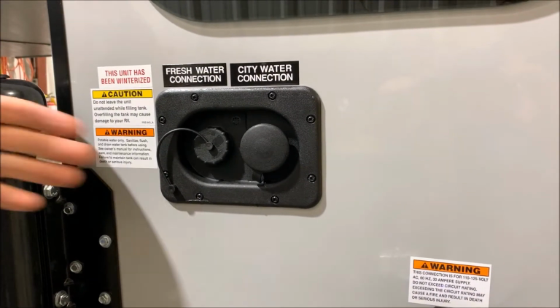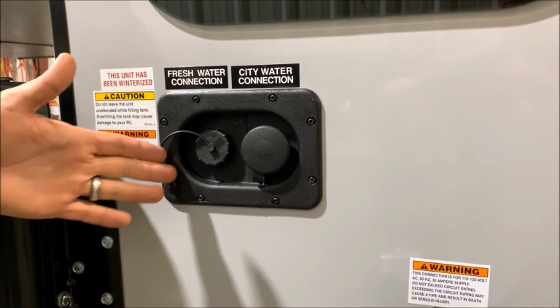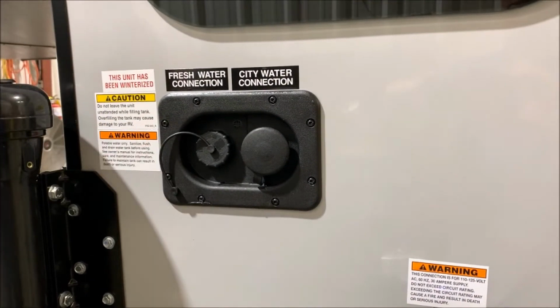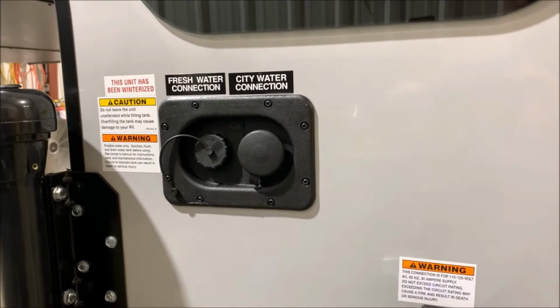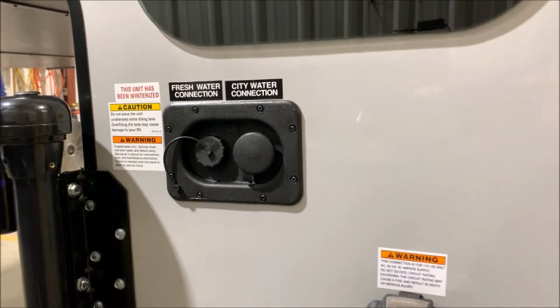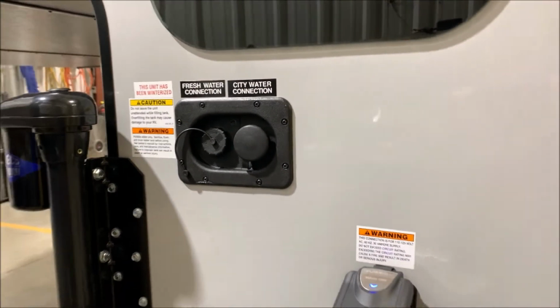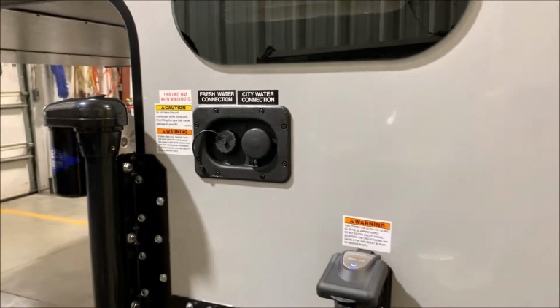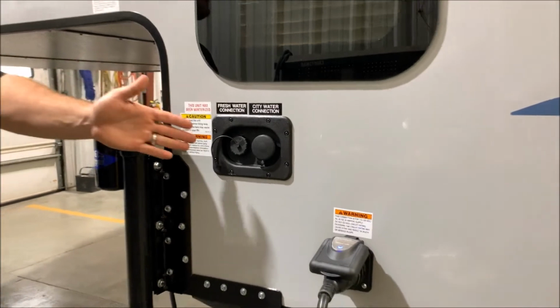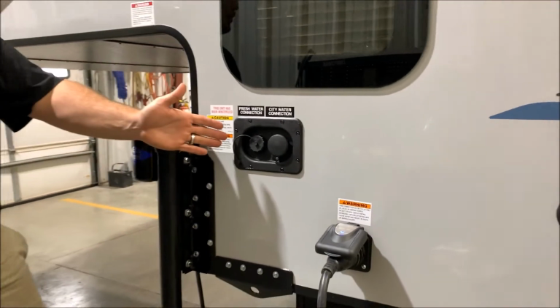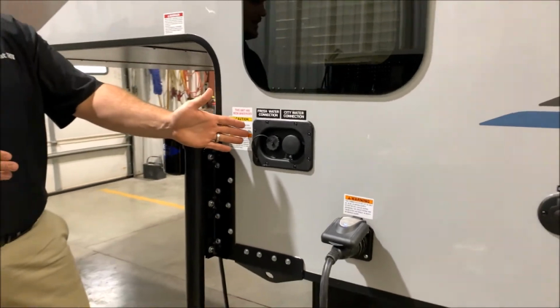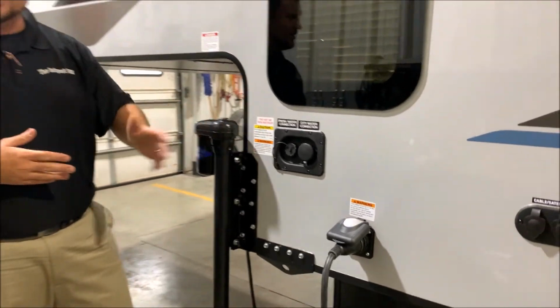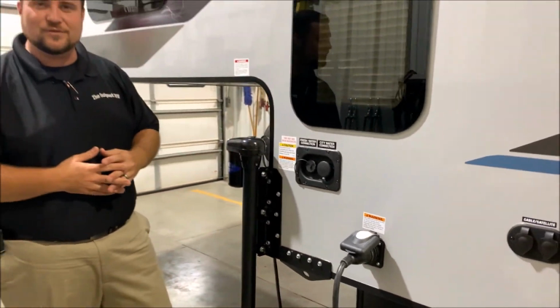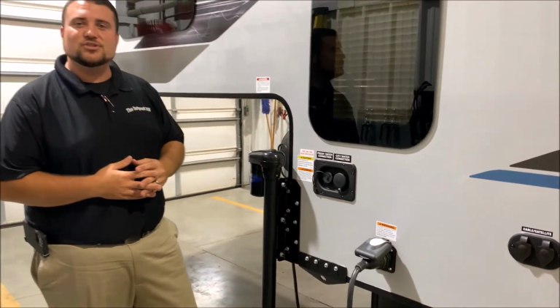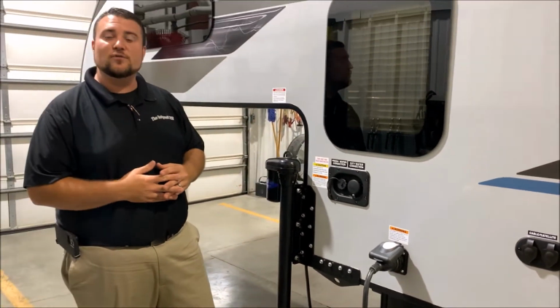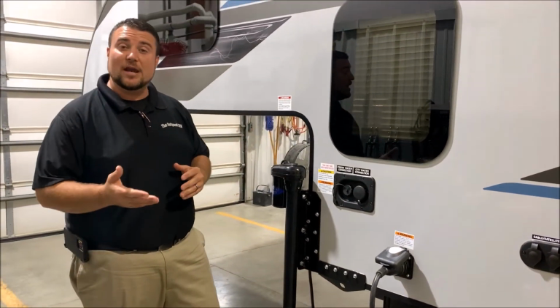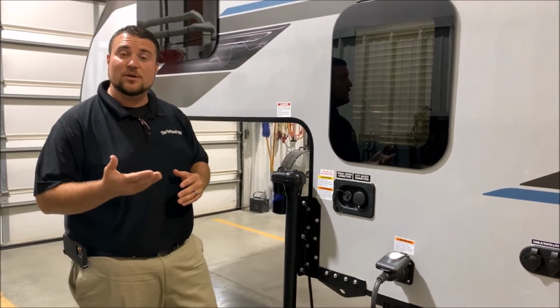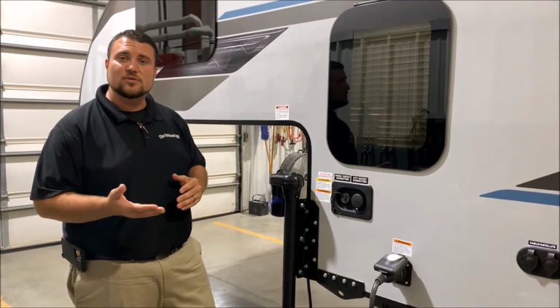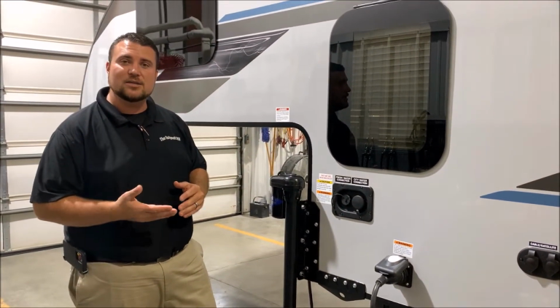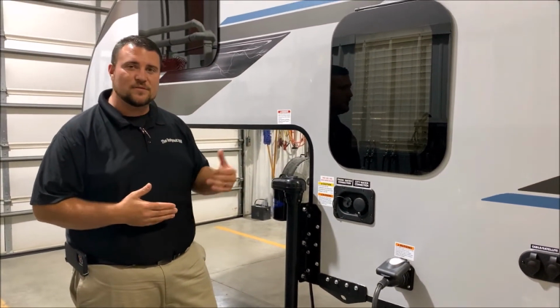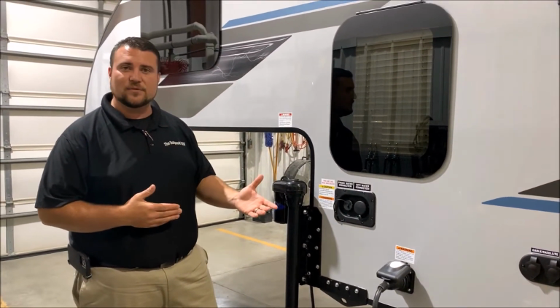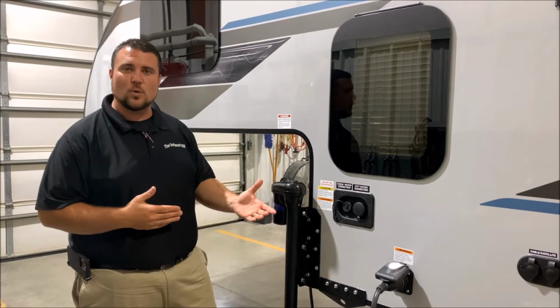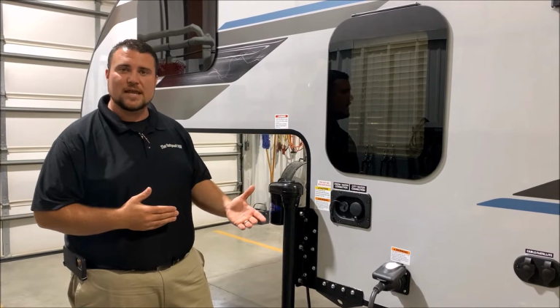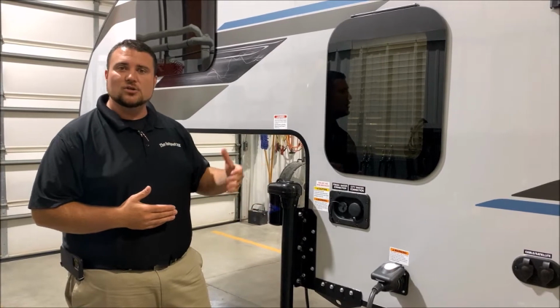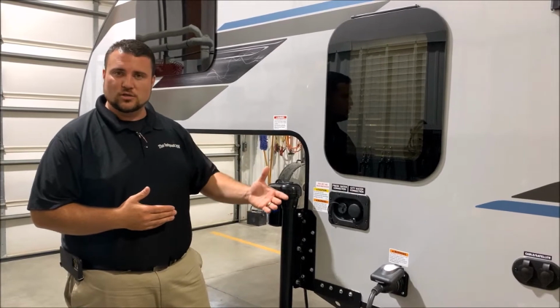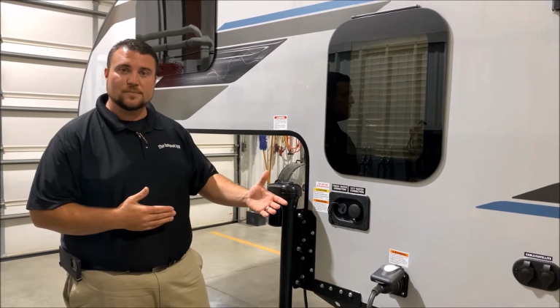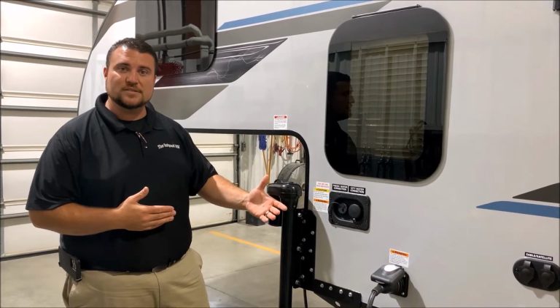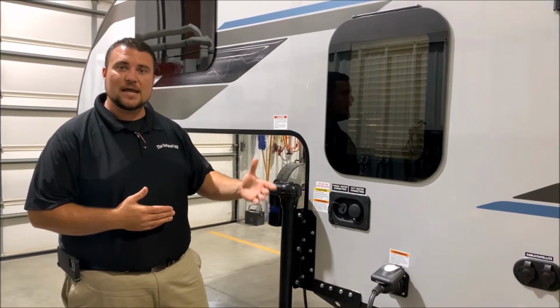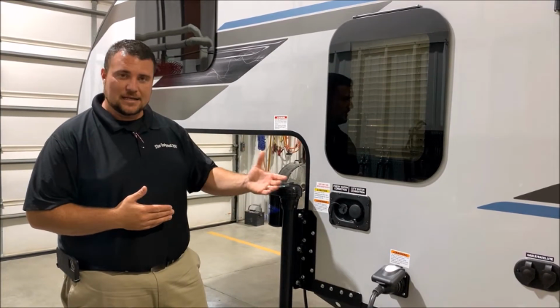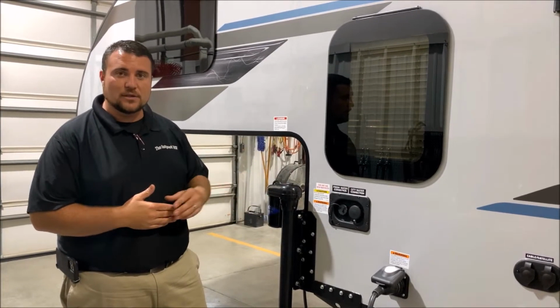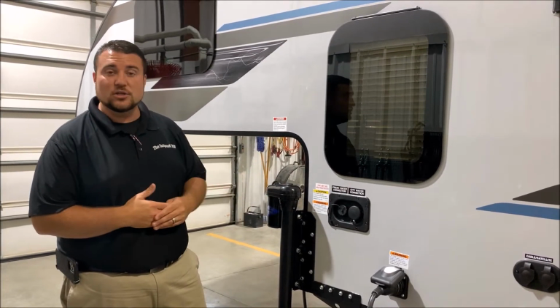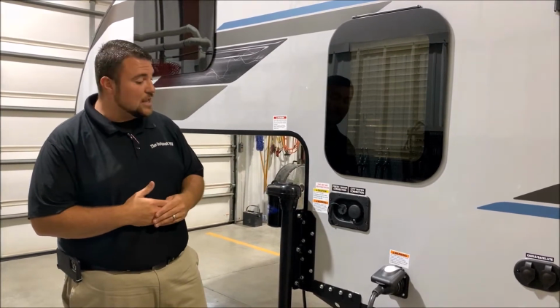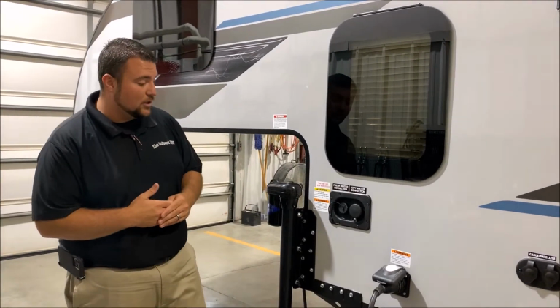On the left we have your fresh water connection. So if you are dry camping or boondocking, you simply fill up the fresh water tank, turn on your water pump inside, and that will allow you to use that water.